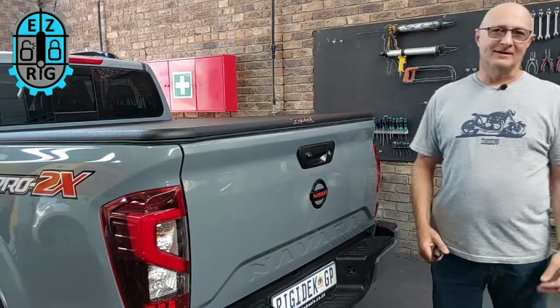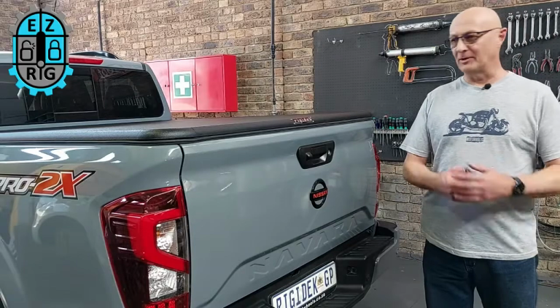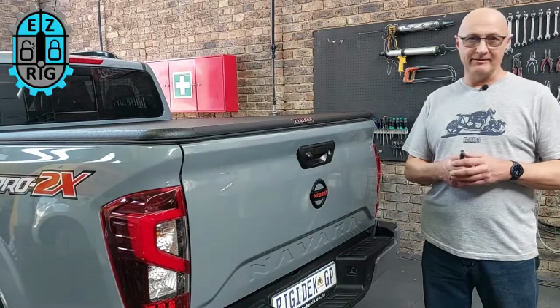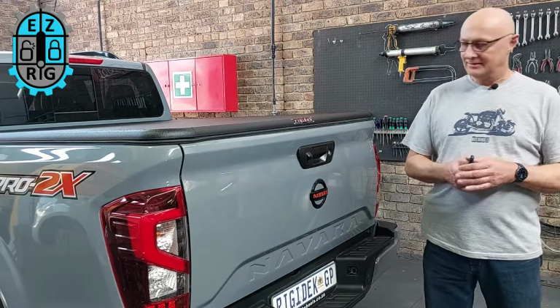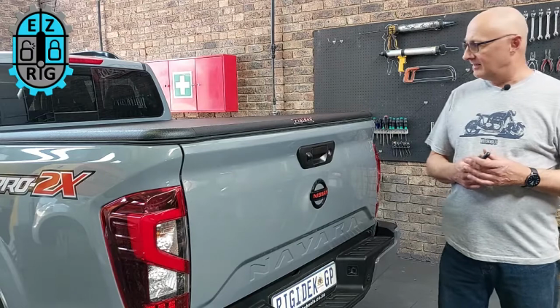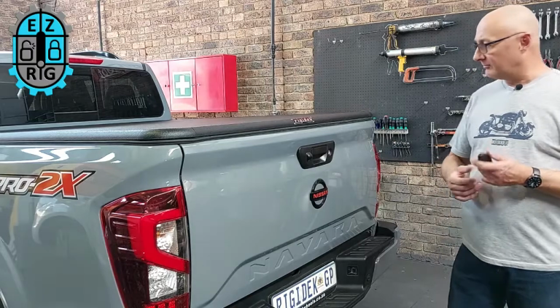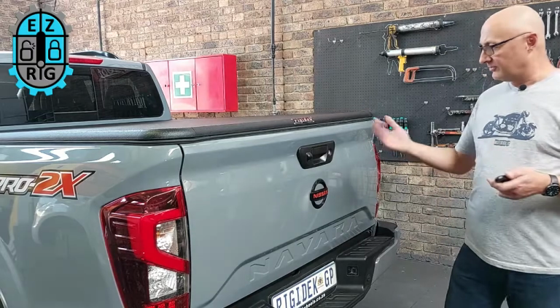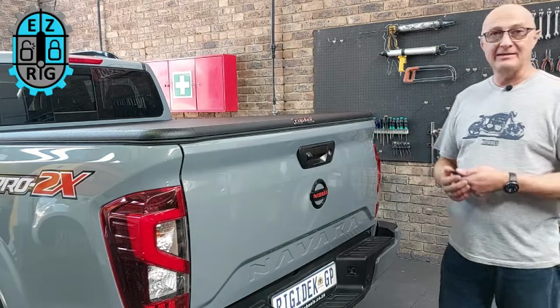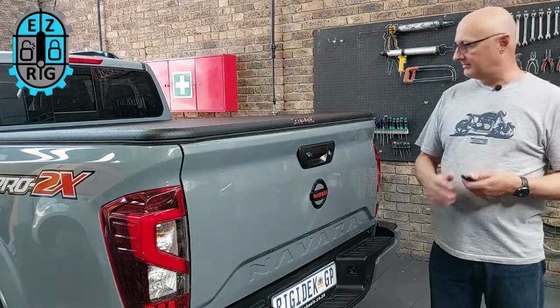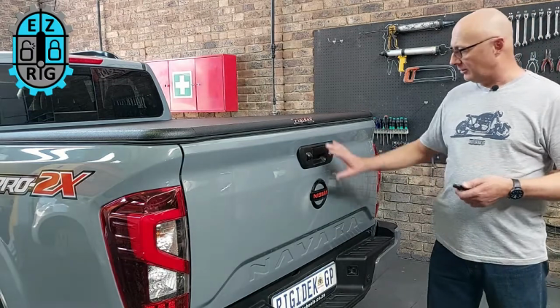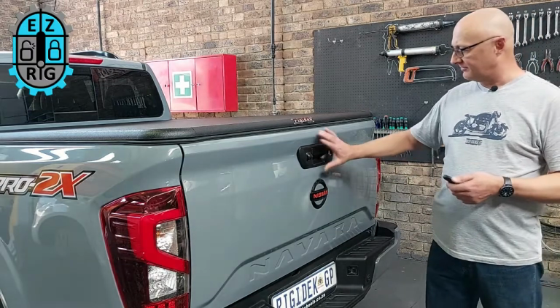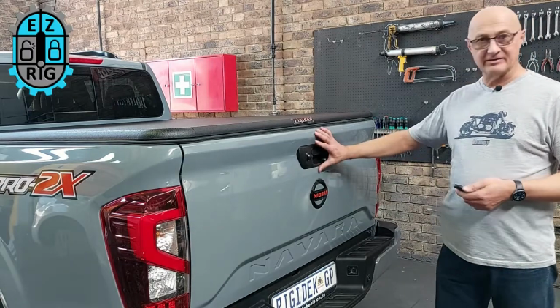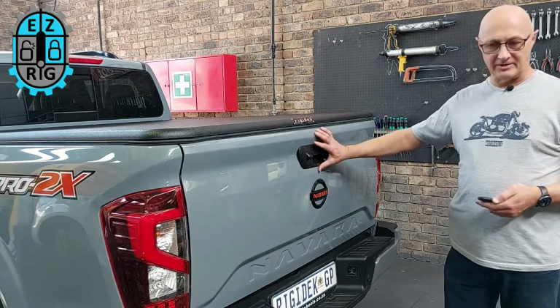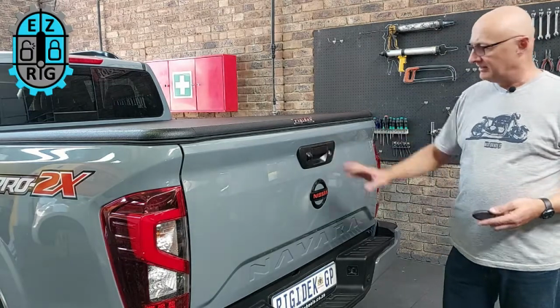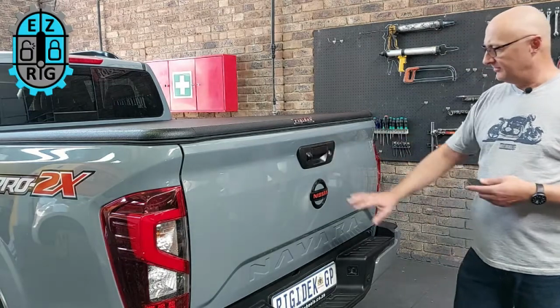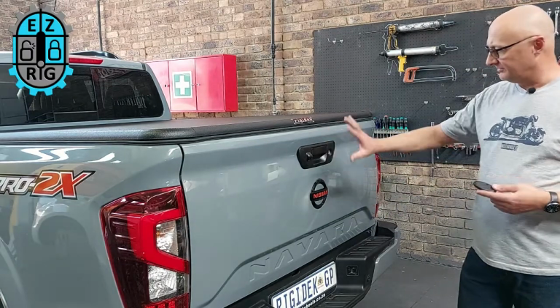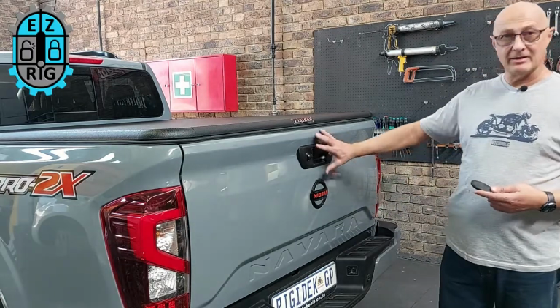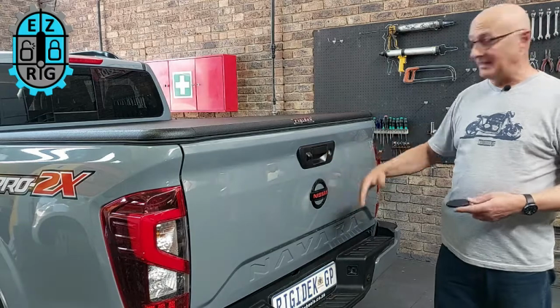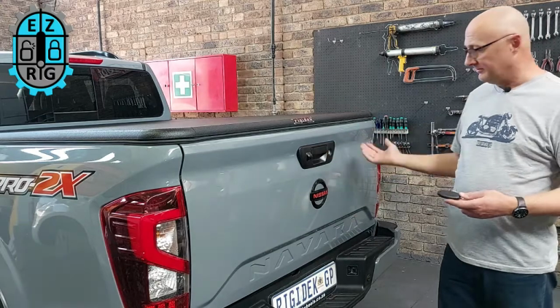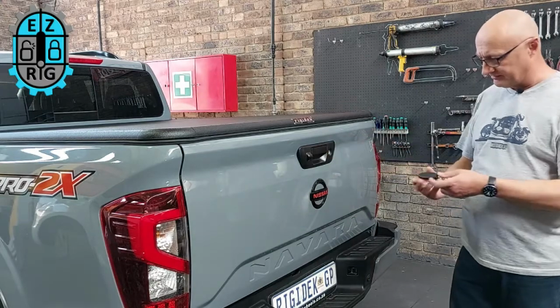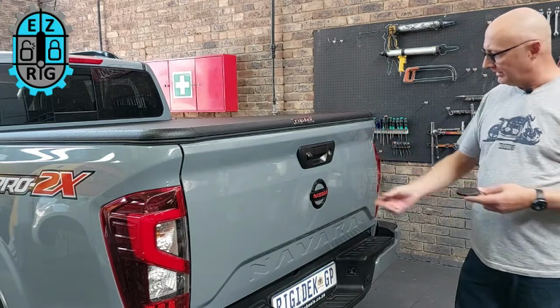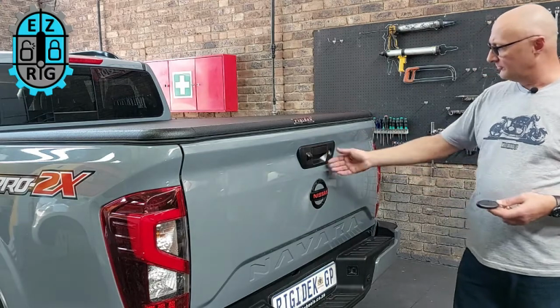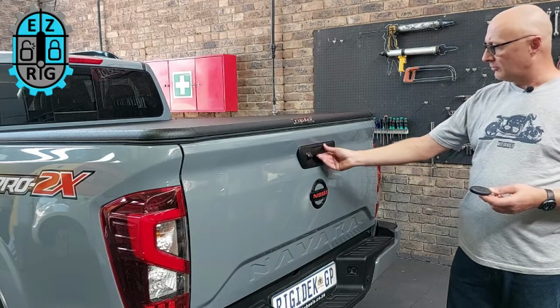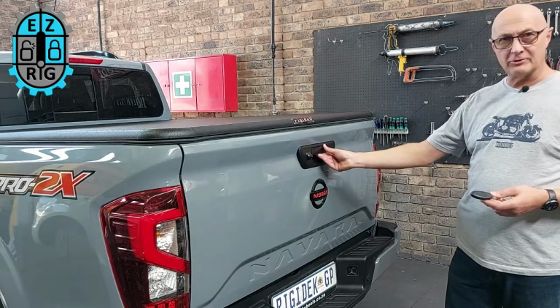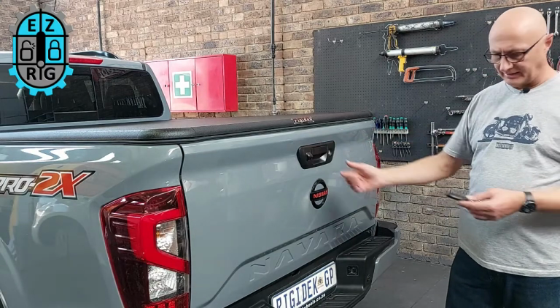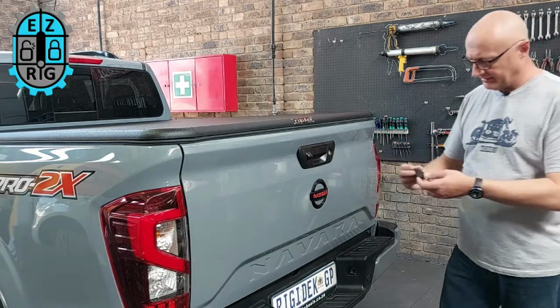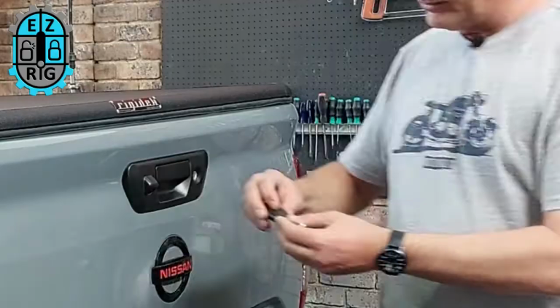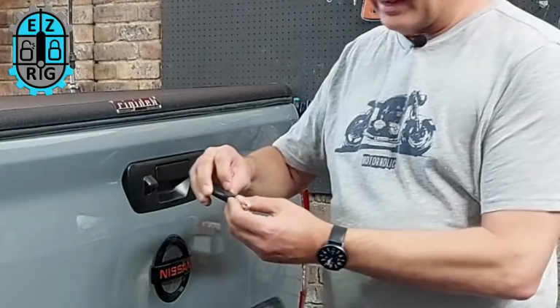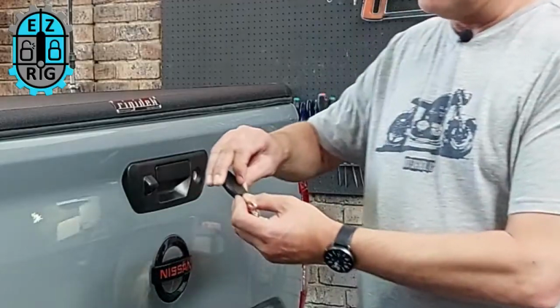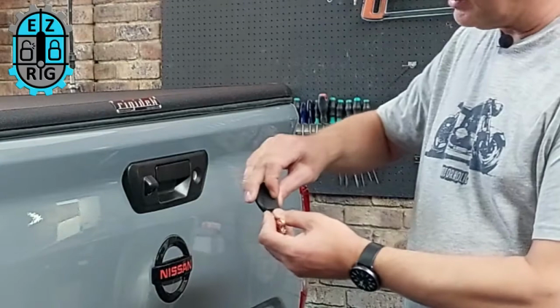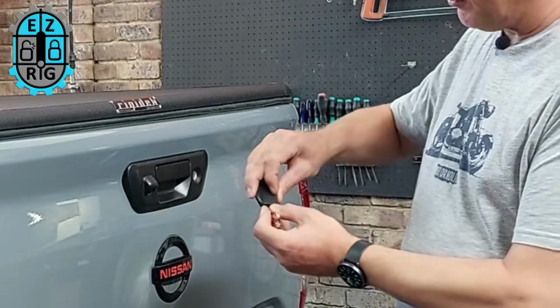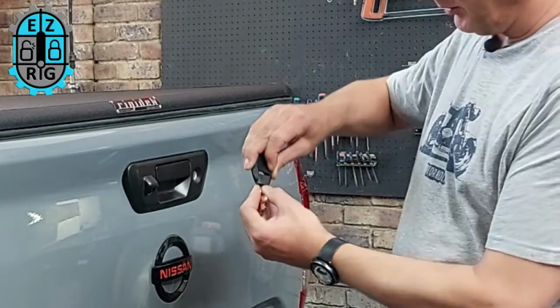Hi guys, my name is Harry. Today I'm going to talk to you about the EasyRig Tailgate Locking System for the Nissan Navara. As you know, the Nissan Navara, like many other new vehicles, in order to lock or unlock the tailgate, you literally have to take the key fob apart.